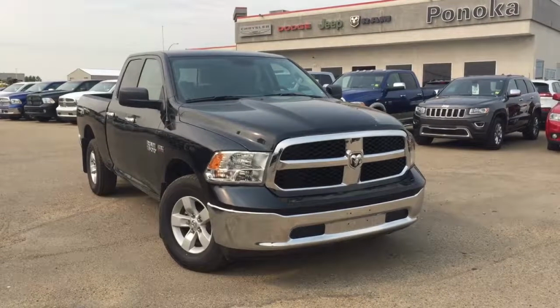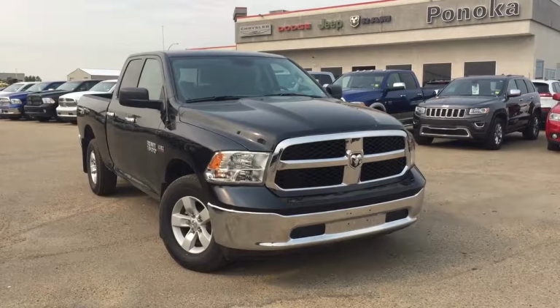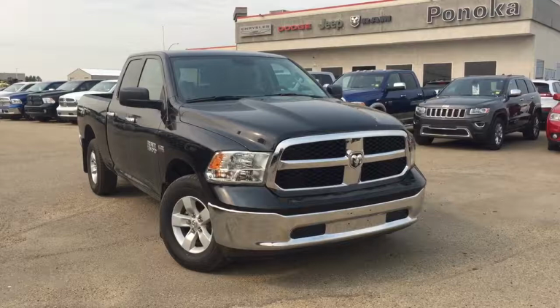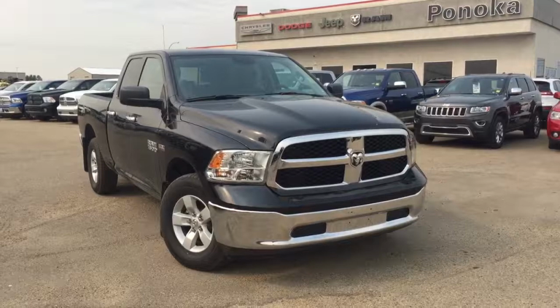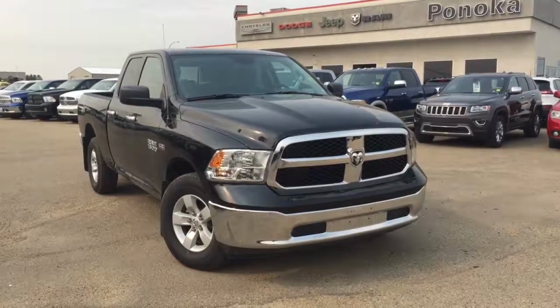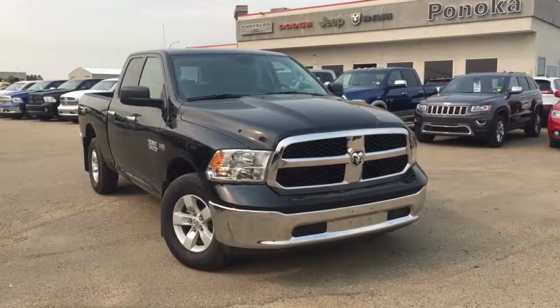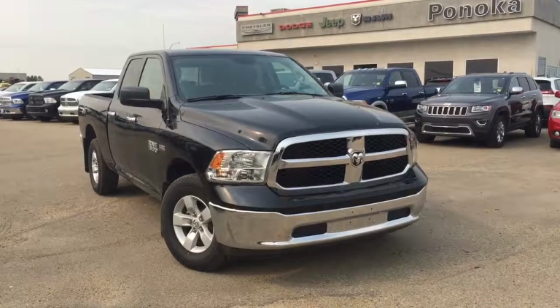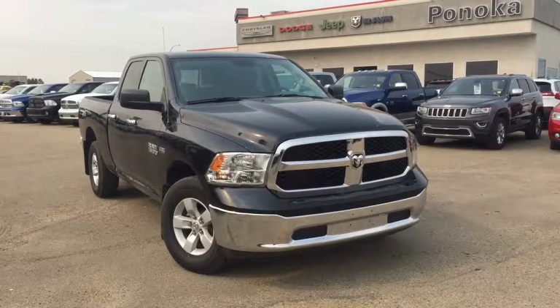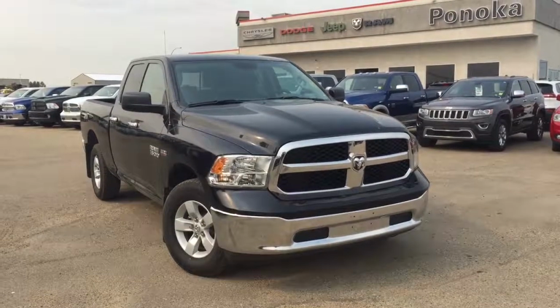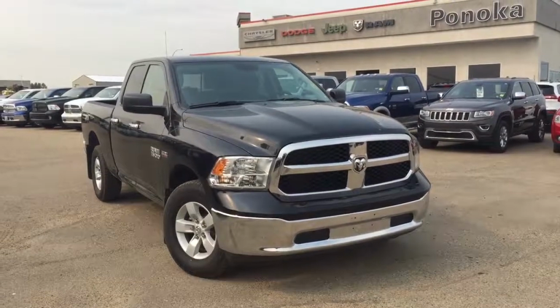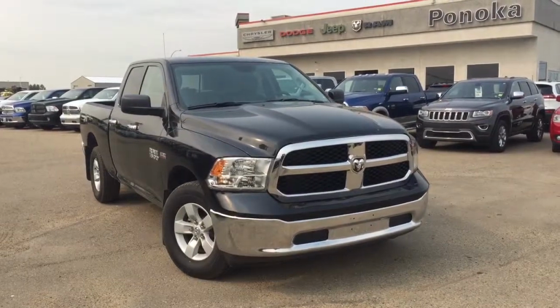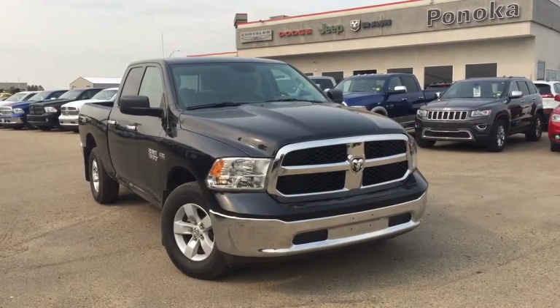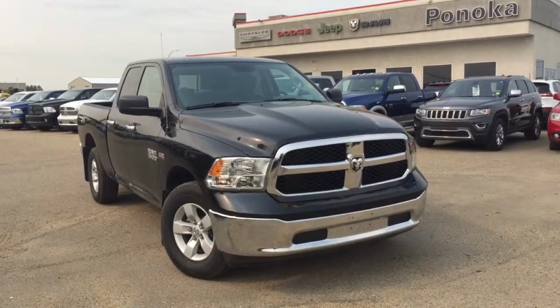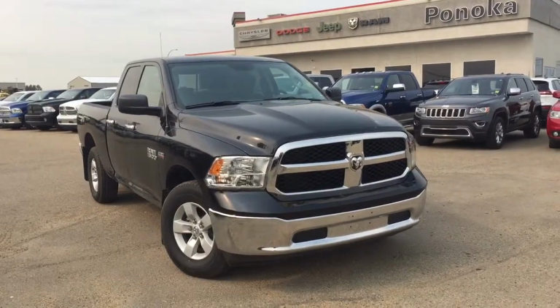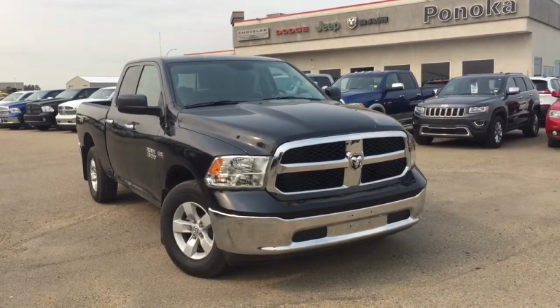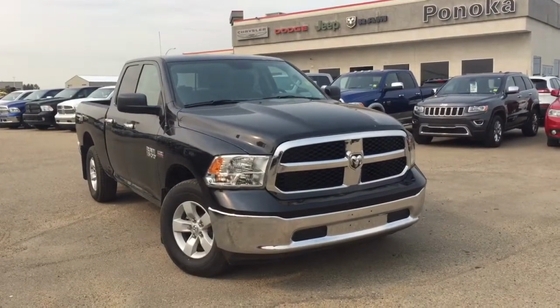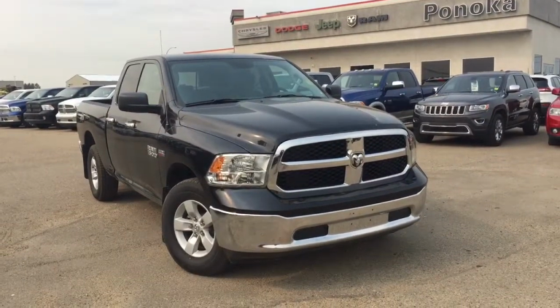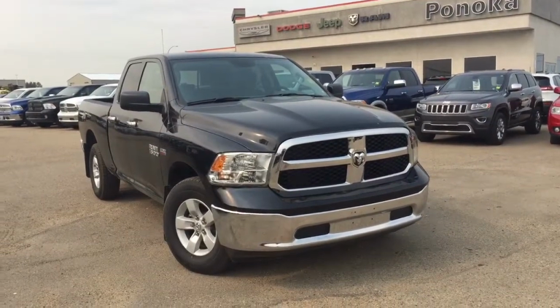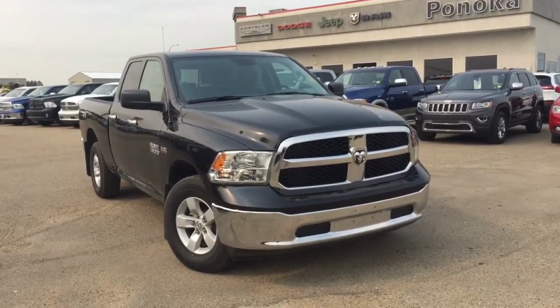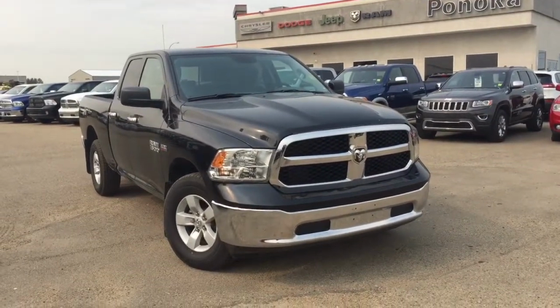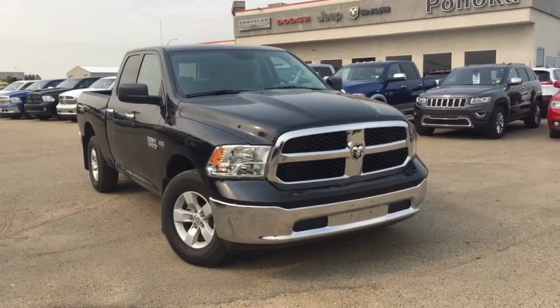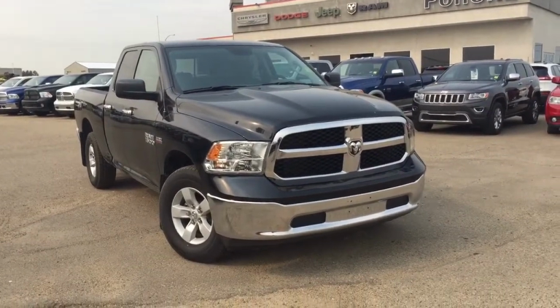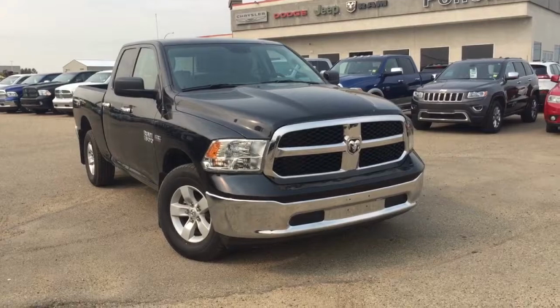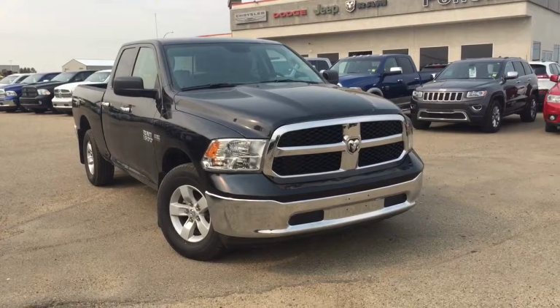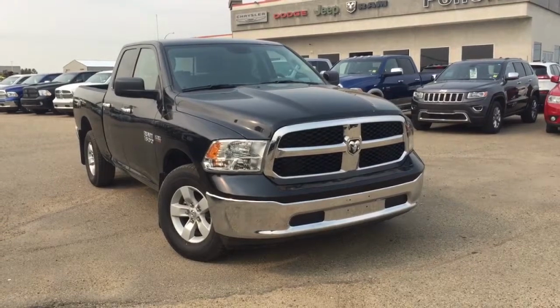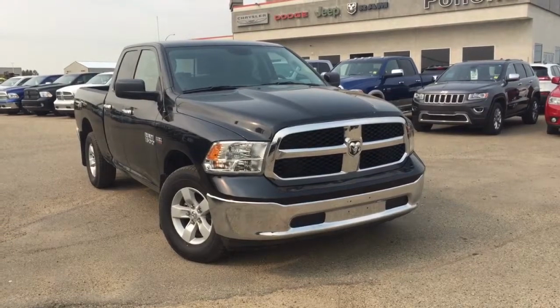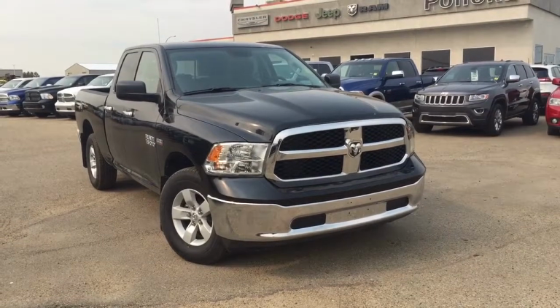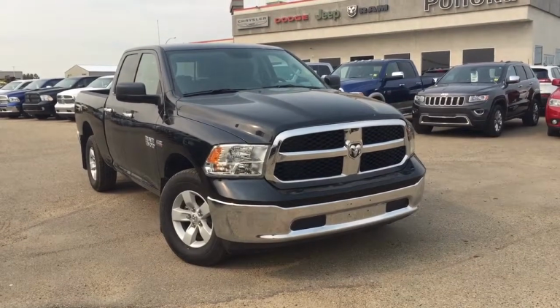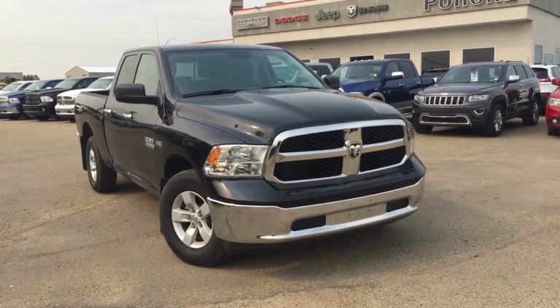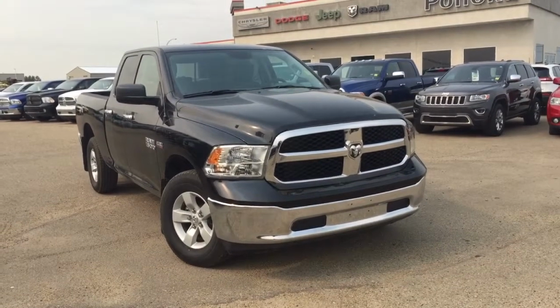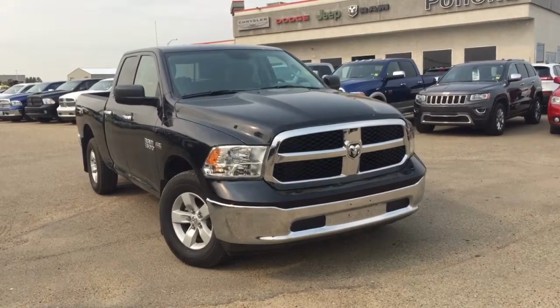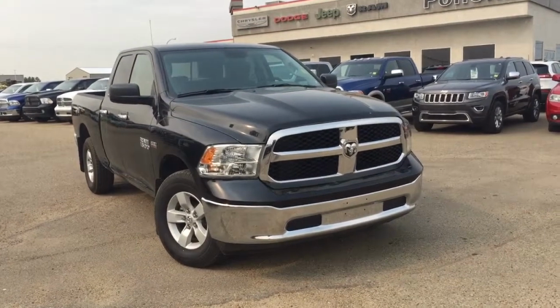Hey guys, this is Sarah with Ben Uncle Chrysler, and today I'm going to be taking you on a walk around on a pre-owned 2017 Ram 1500 SLT in a black paint coat.